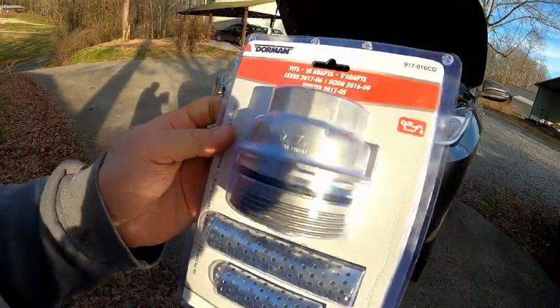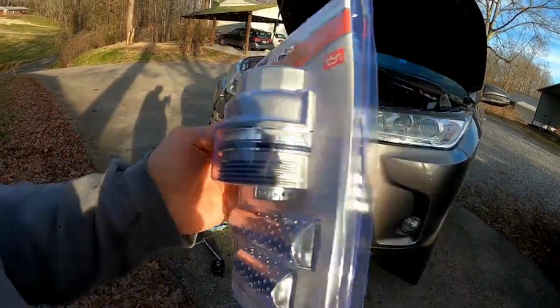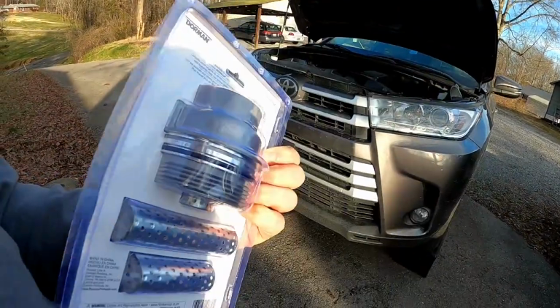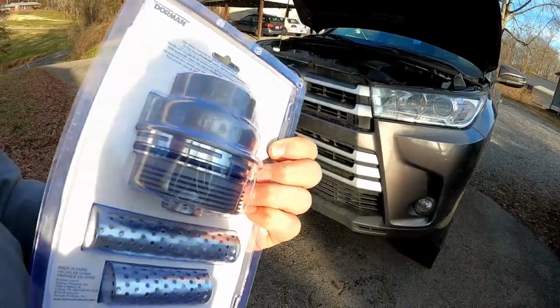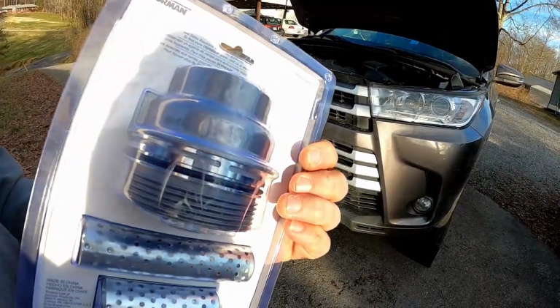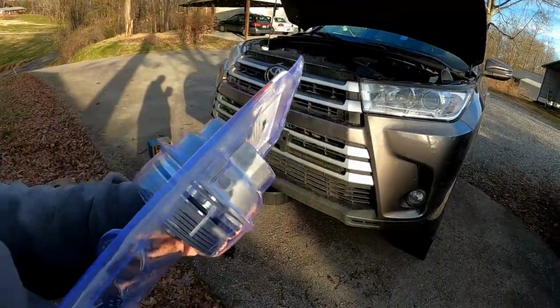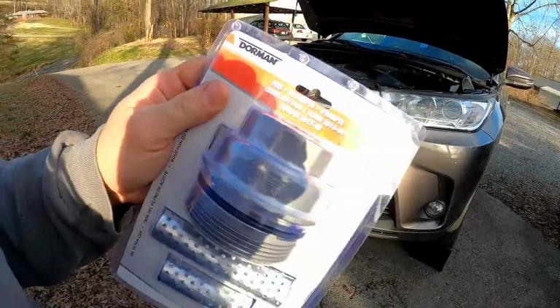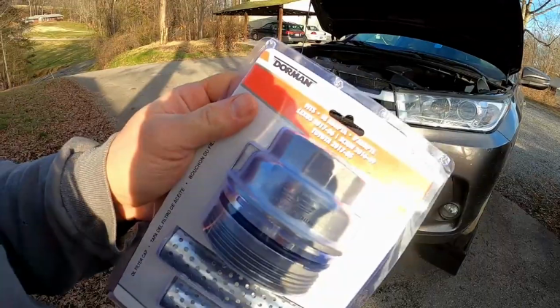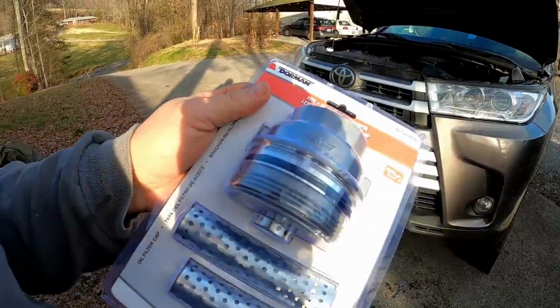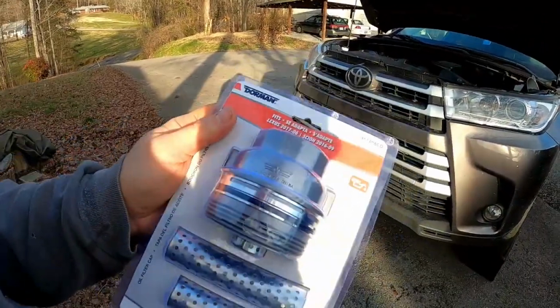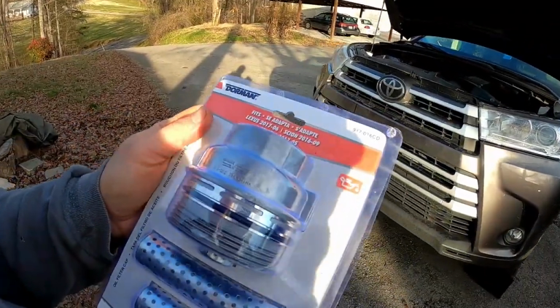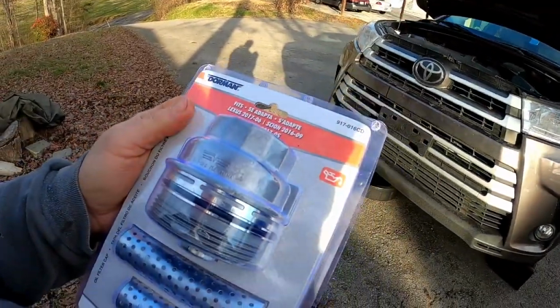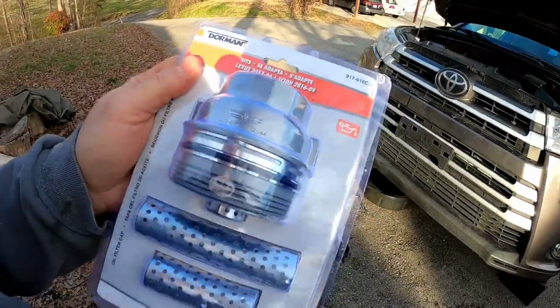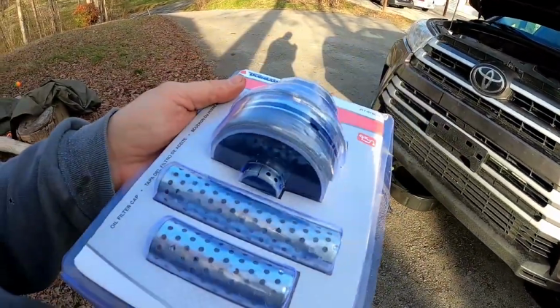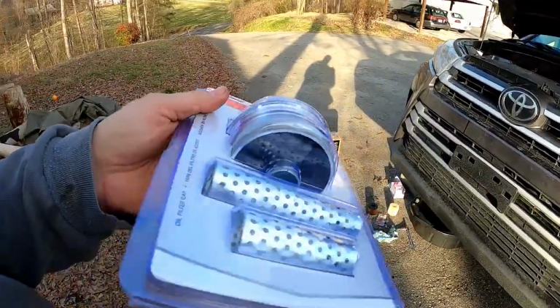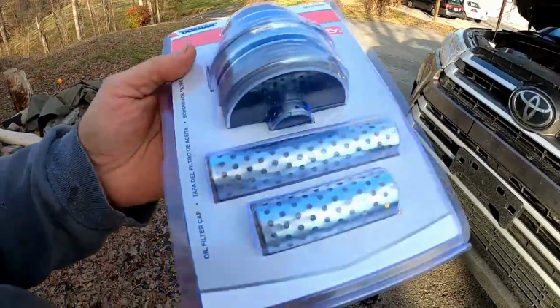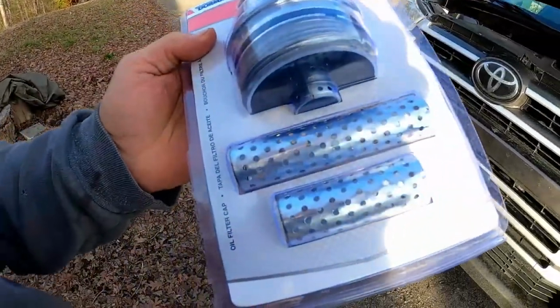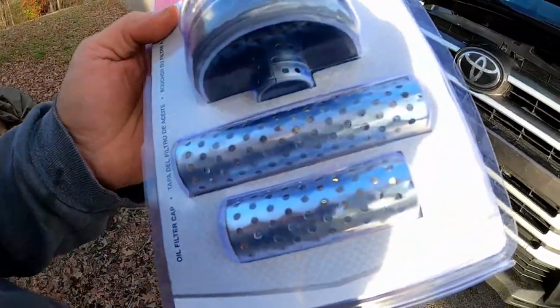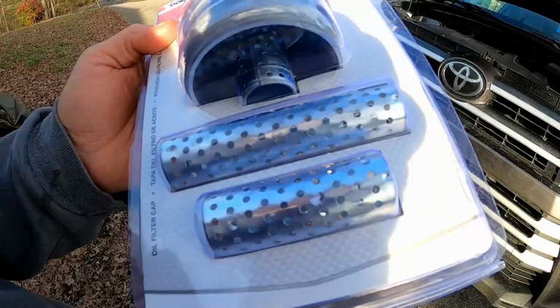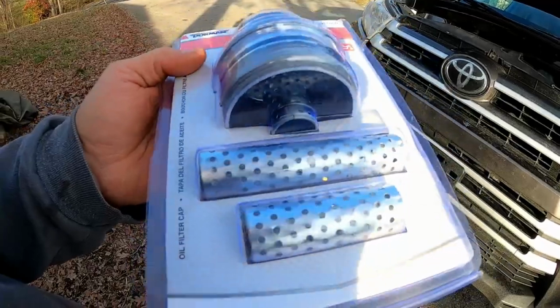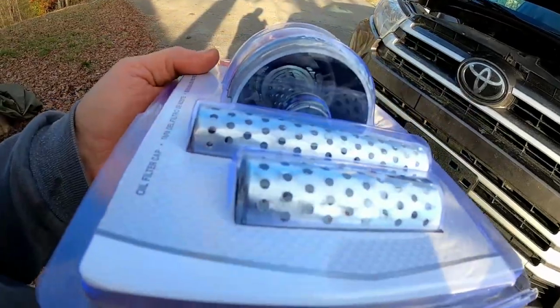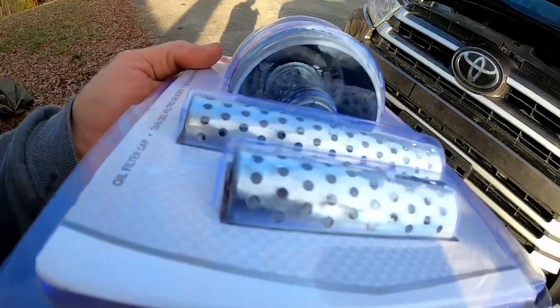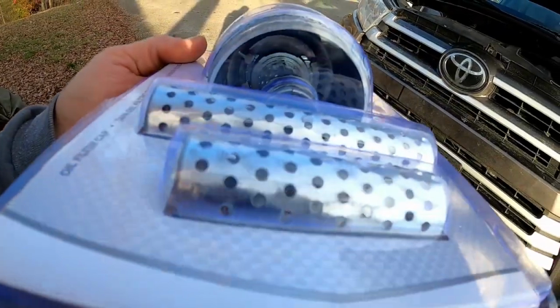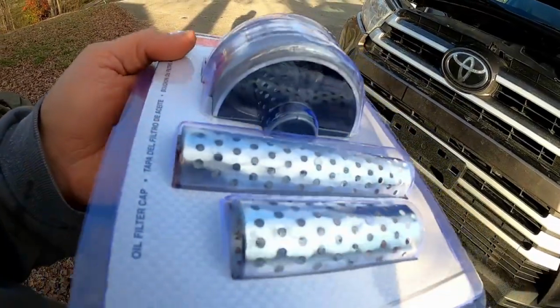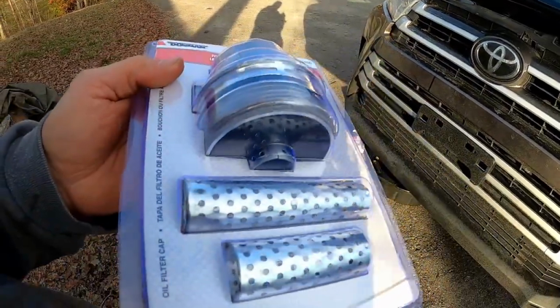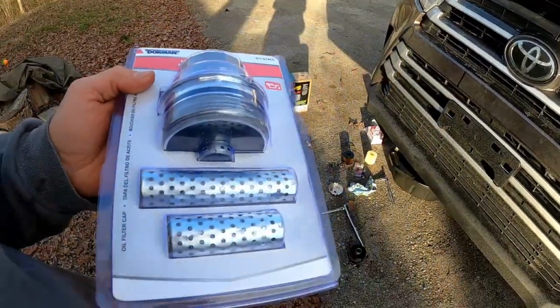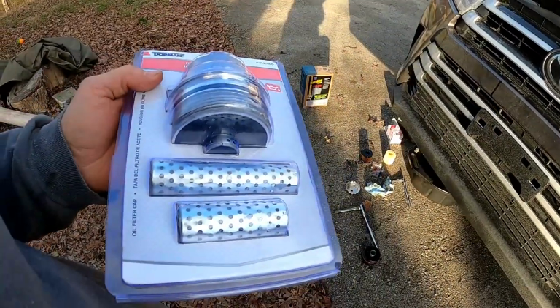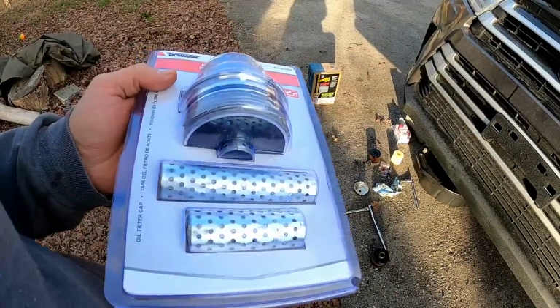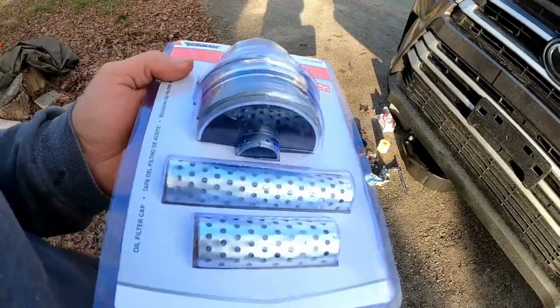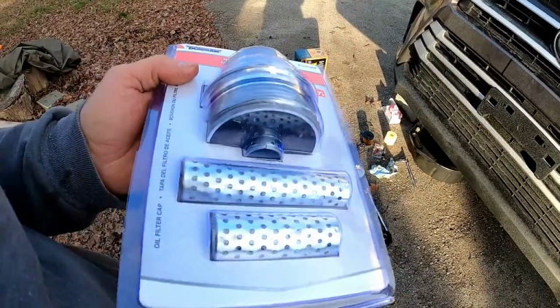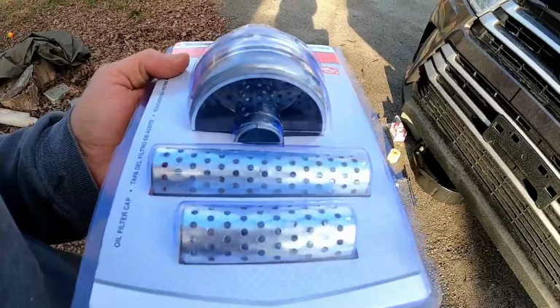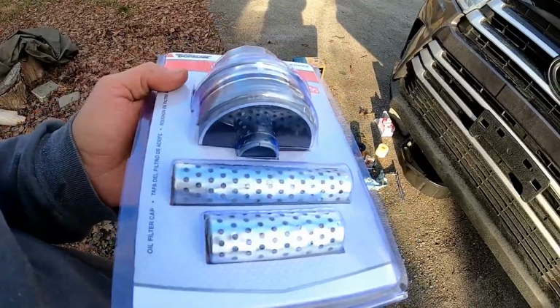Now it claims that it fits on this, so hopefully that's right because this is an 2018 — but this is the part number it told me to get, so this is what I got. It comes with various sizes of those intermesh tubes, just in case you need to change it to a different one for your oil filter size.